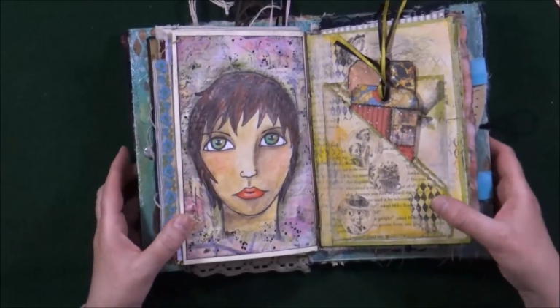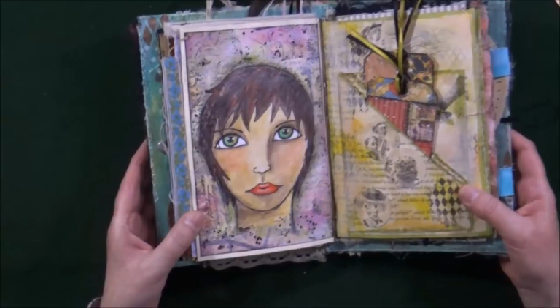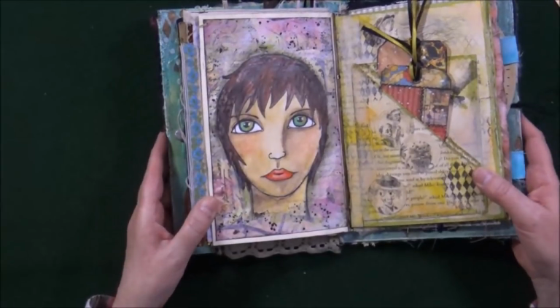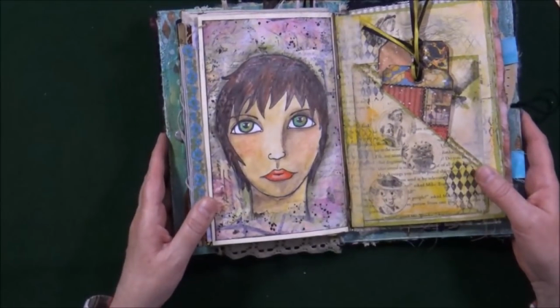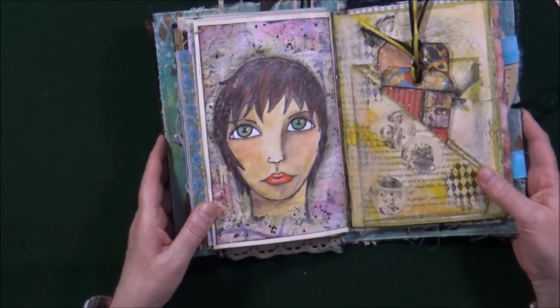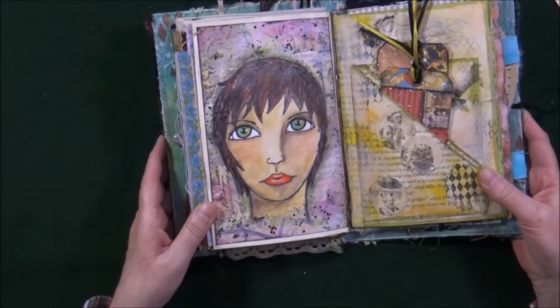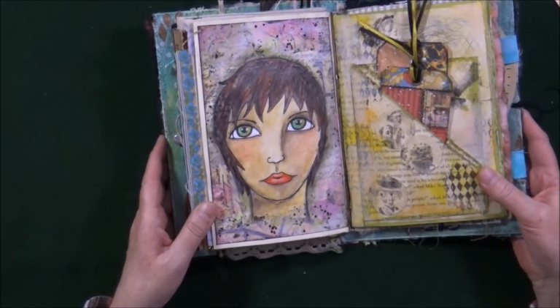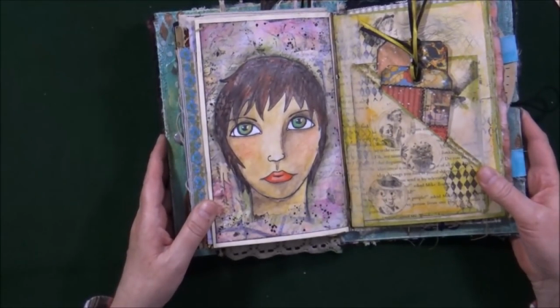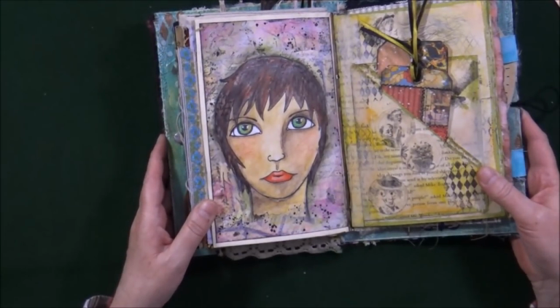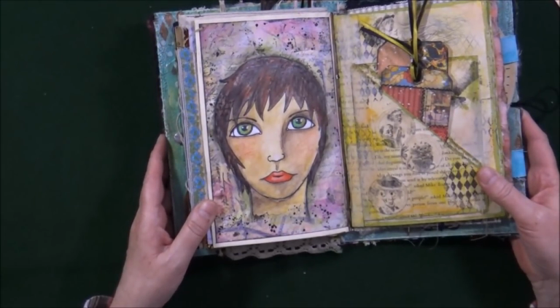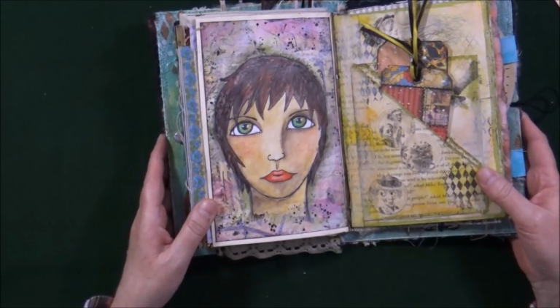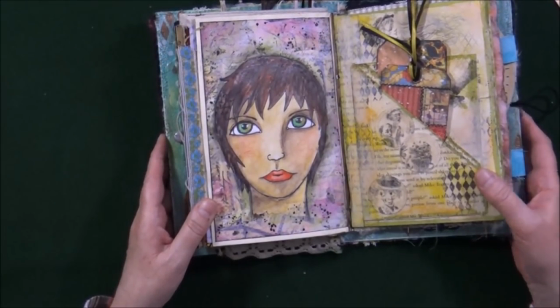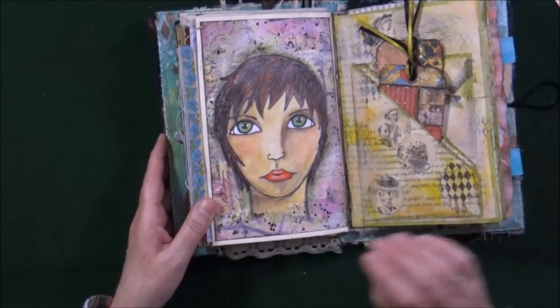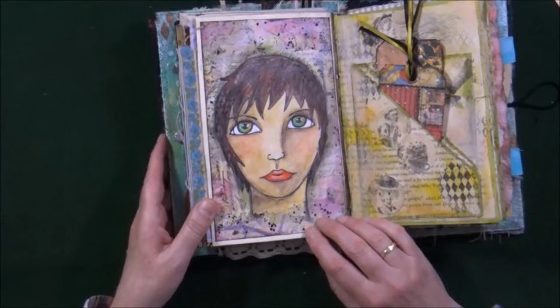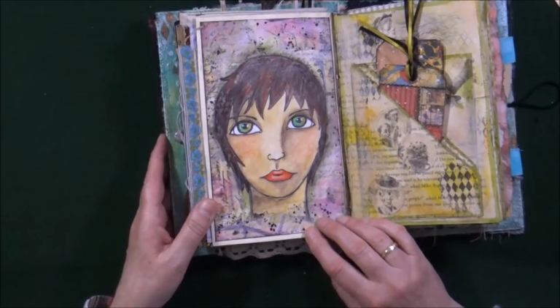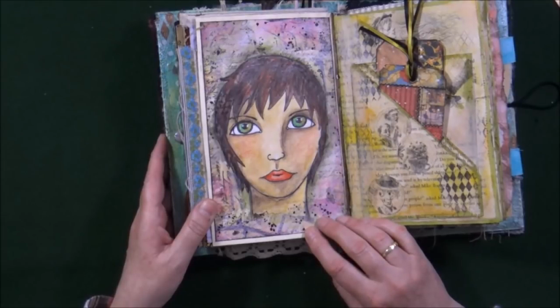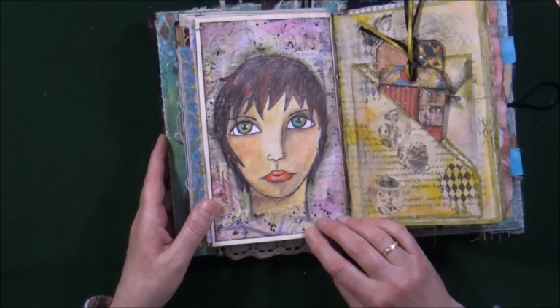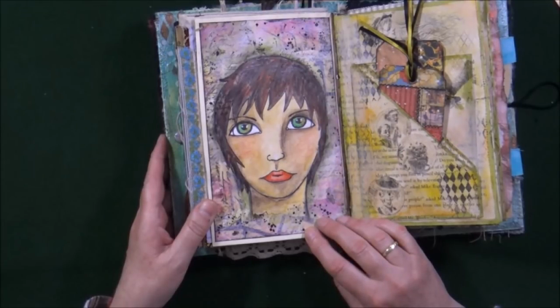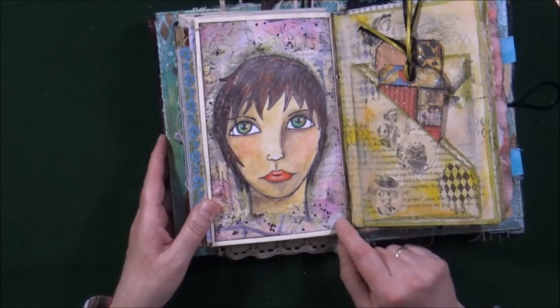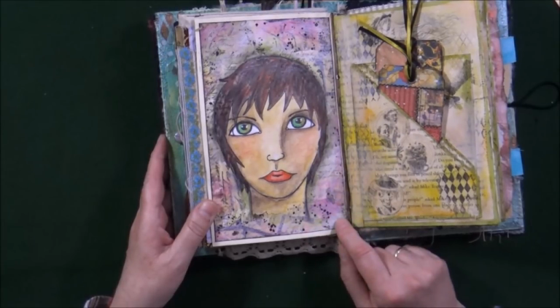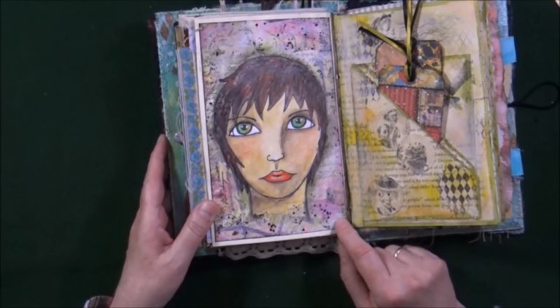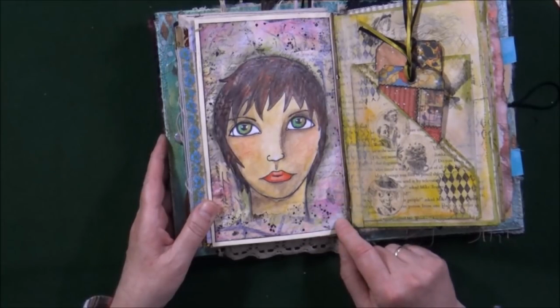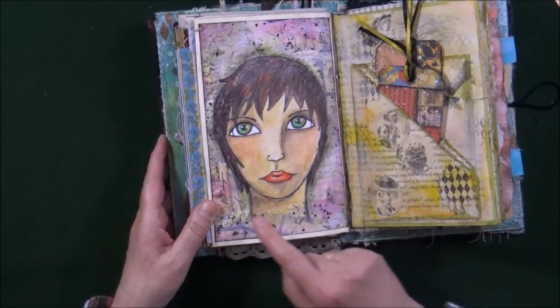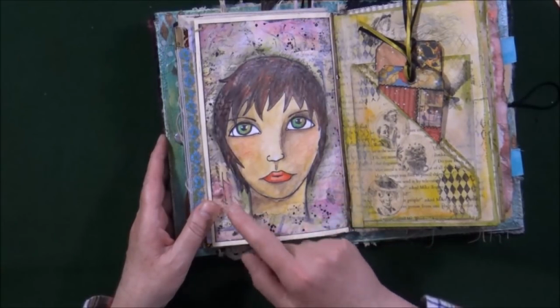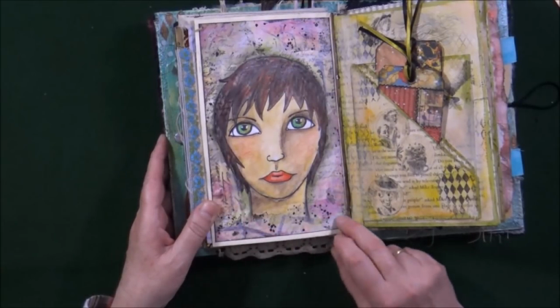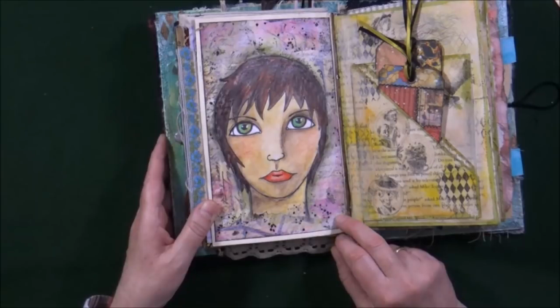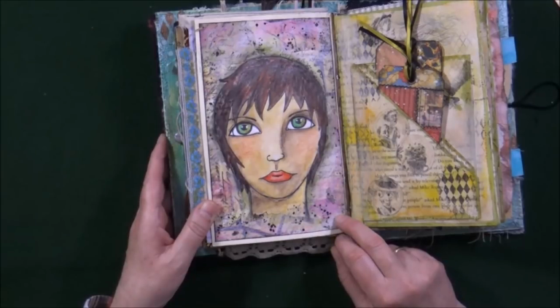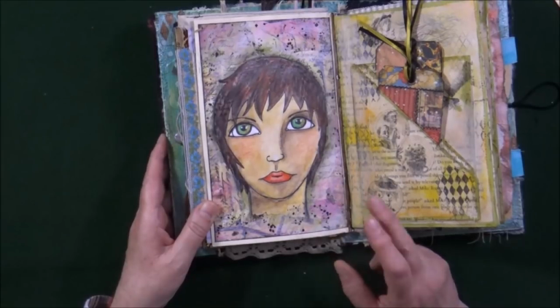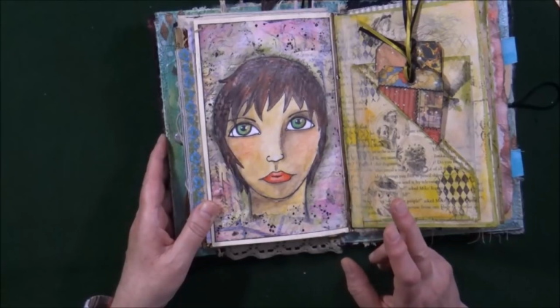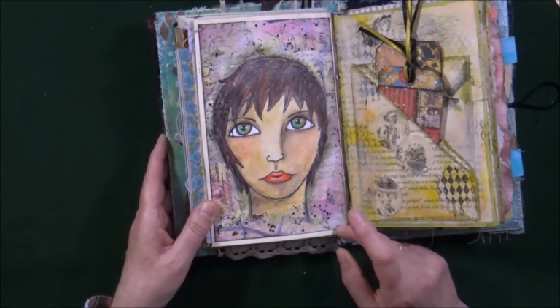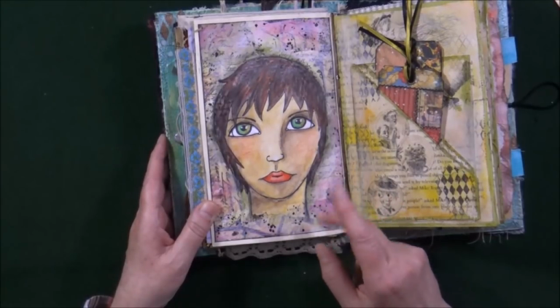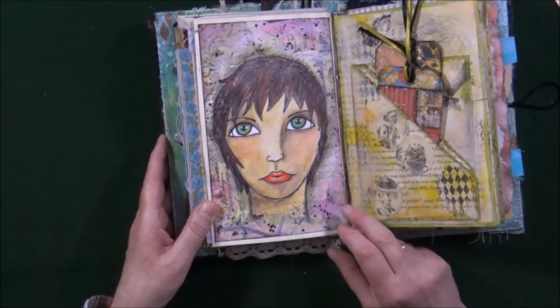Next is one of my faces — I'm still learning a lot about painting faces. This one was done with Neocolor 2, and so was the background. I added a lot of stamping to the background, some splatter, a lot of shading, and so on.